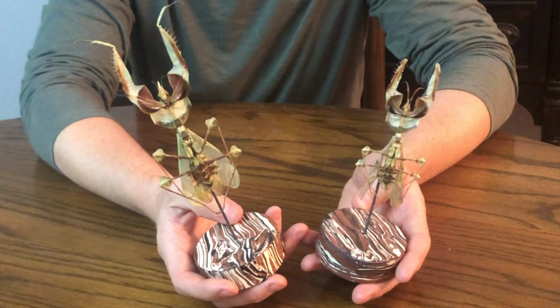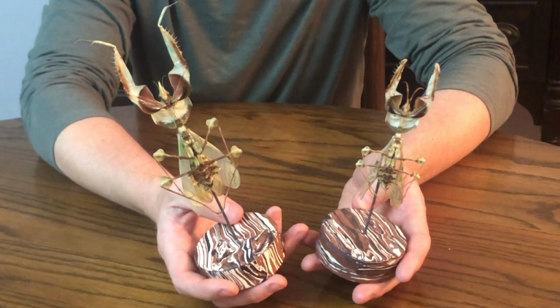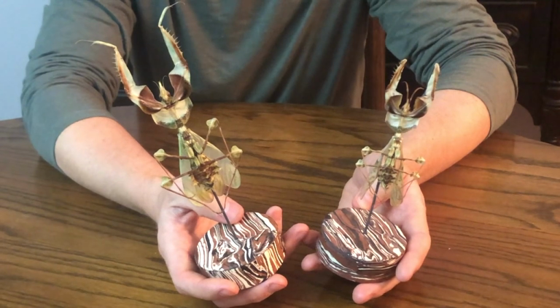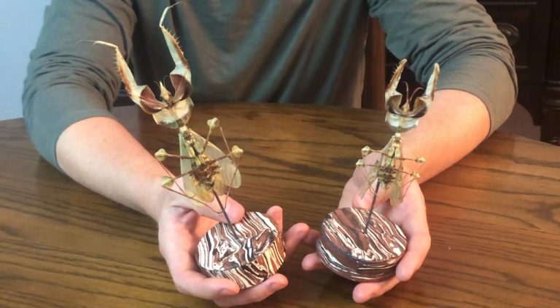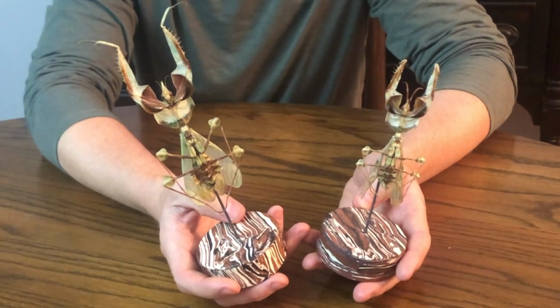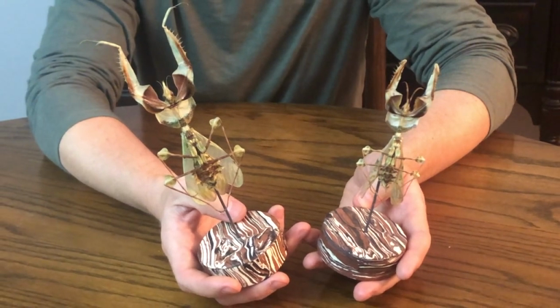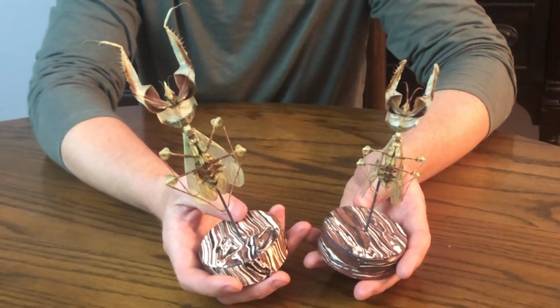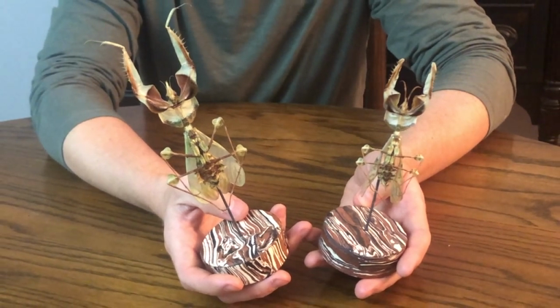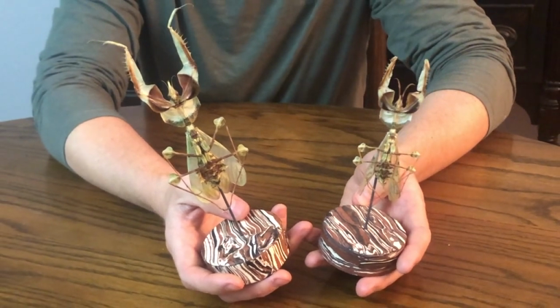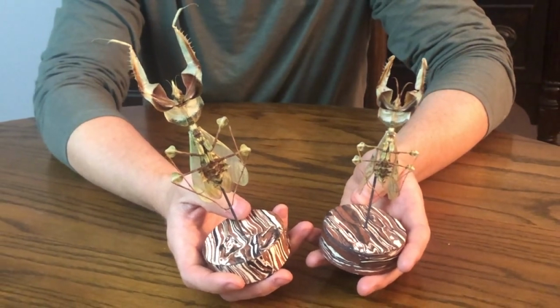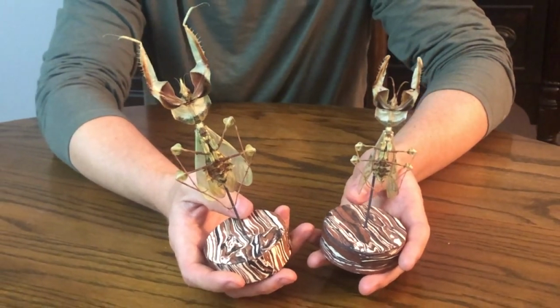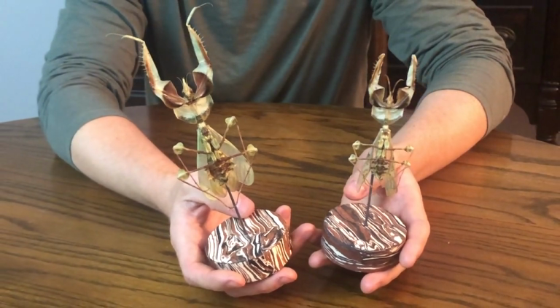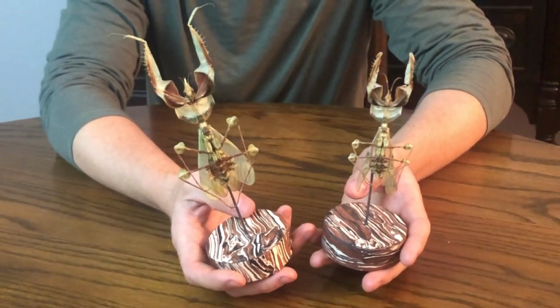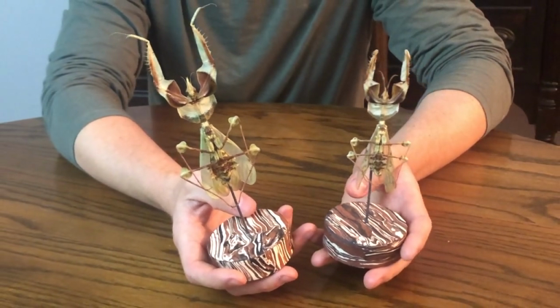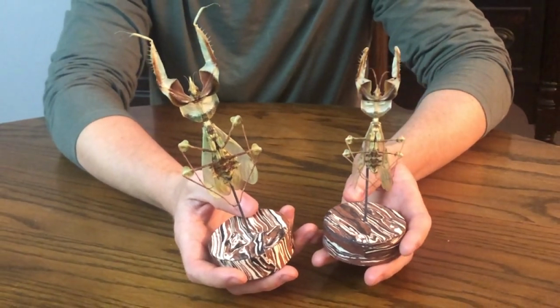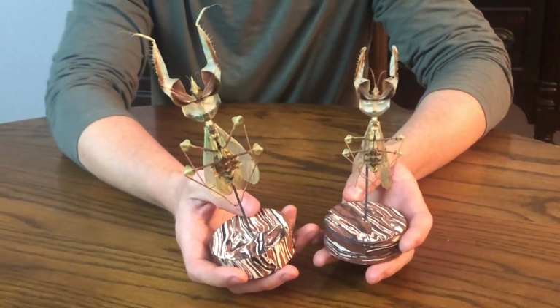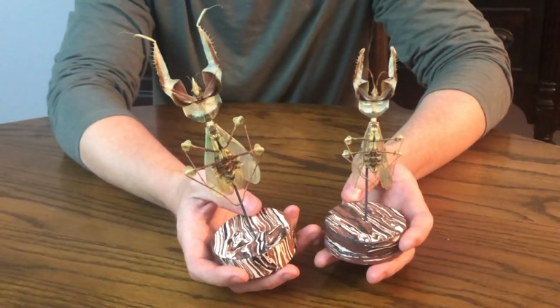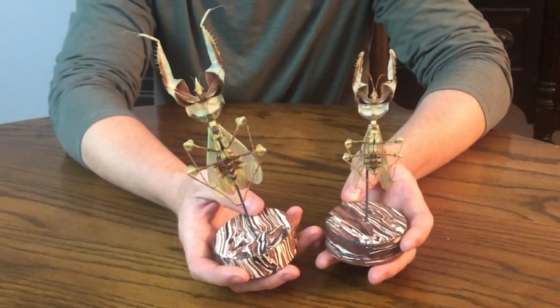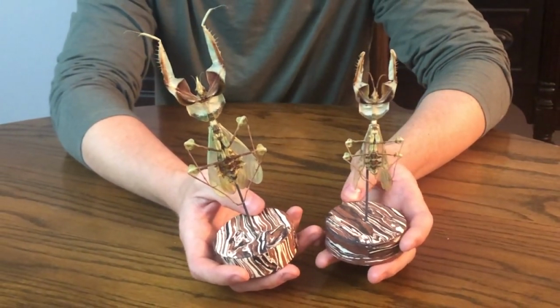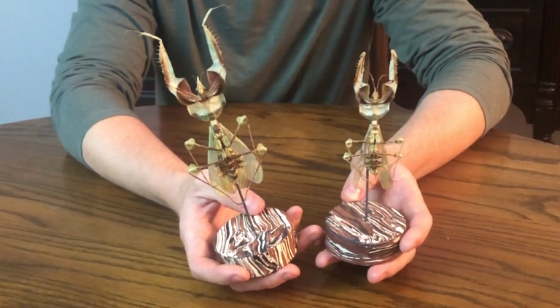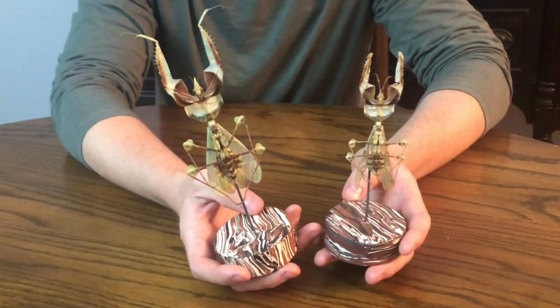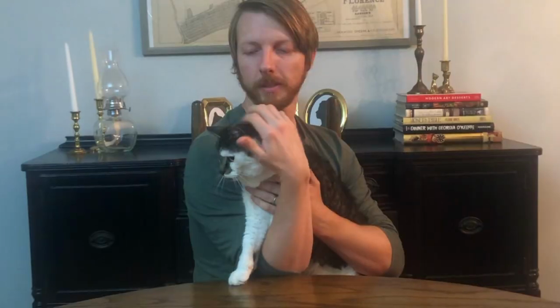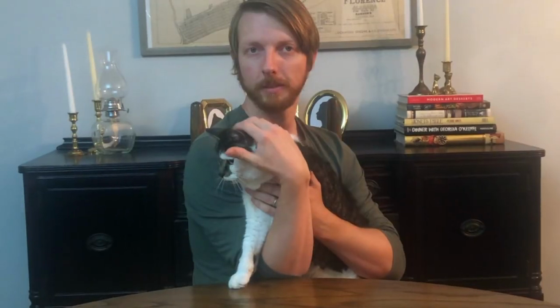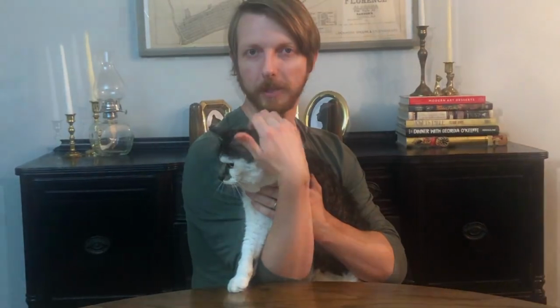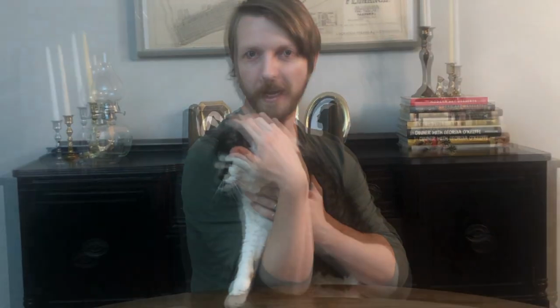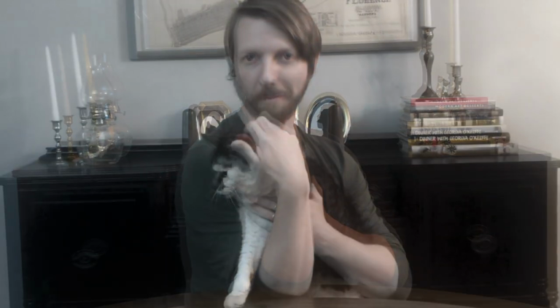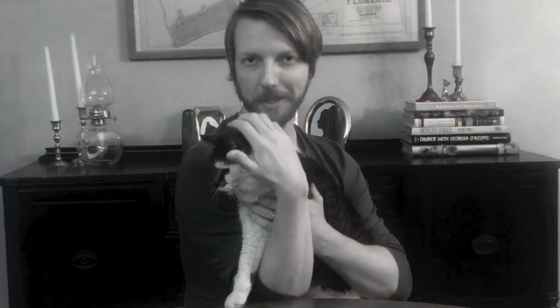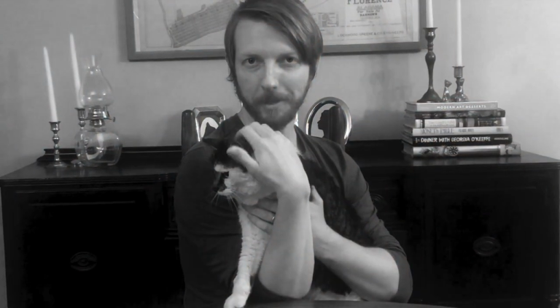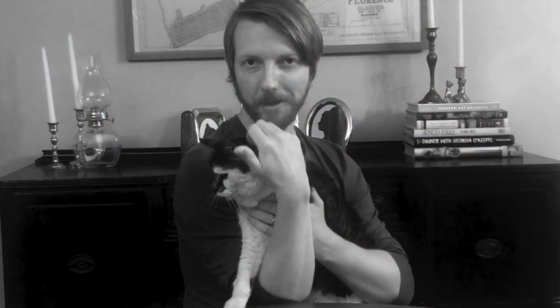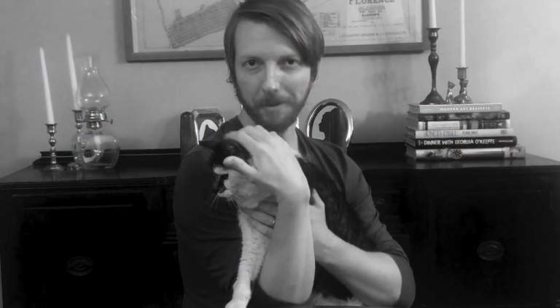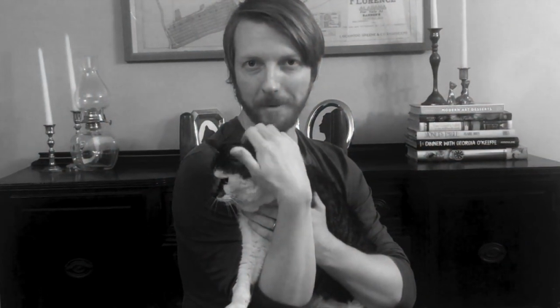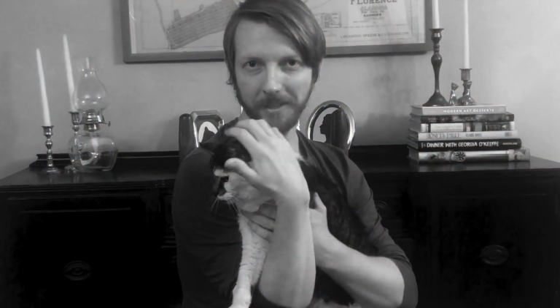After they had passed away, I pinned and dried their bodies and created a custom clay base for them. But today I've got something different in mind.